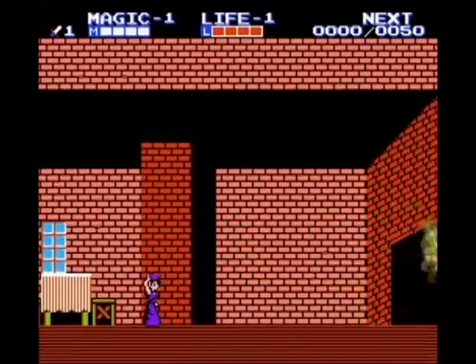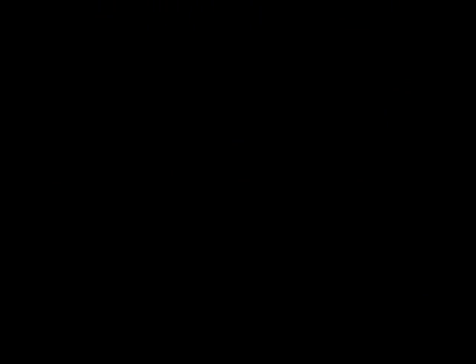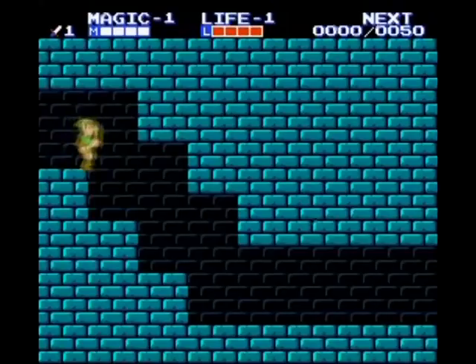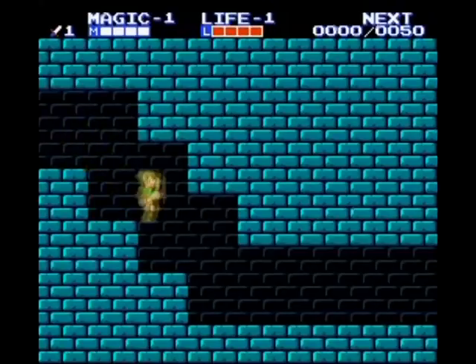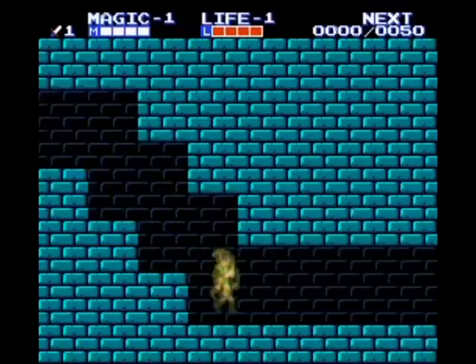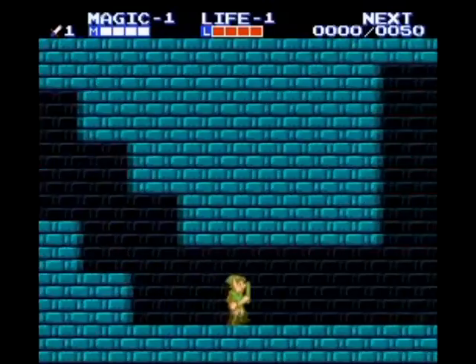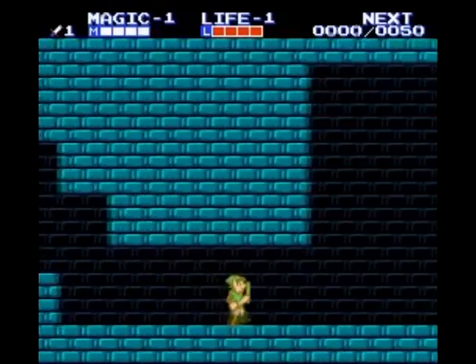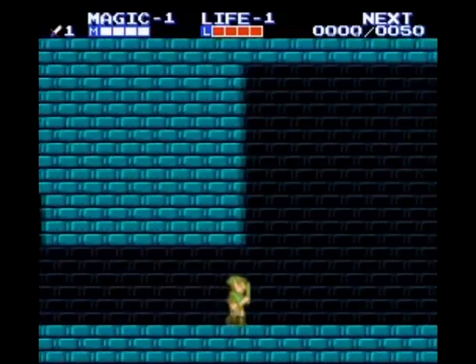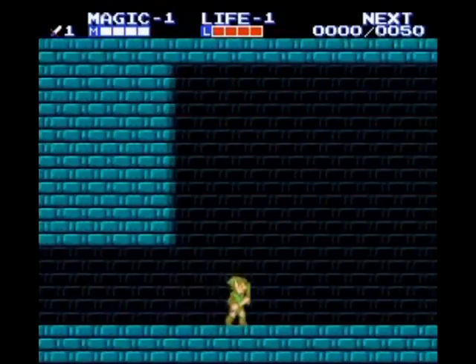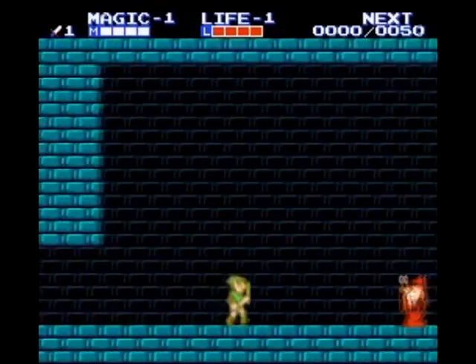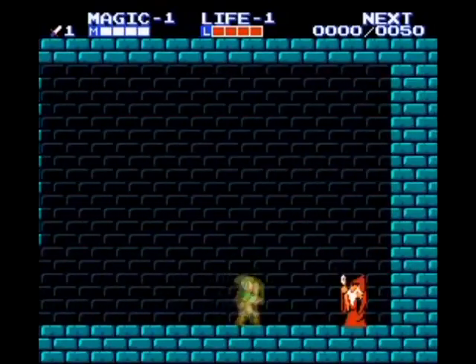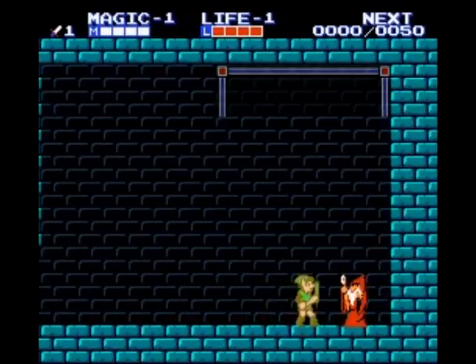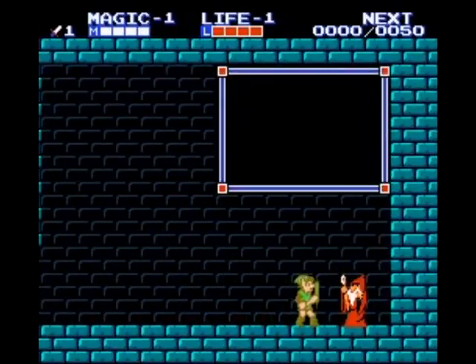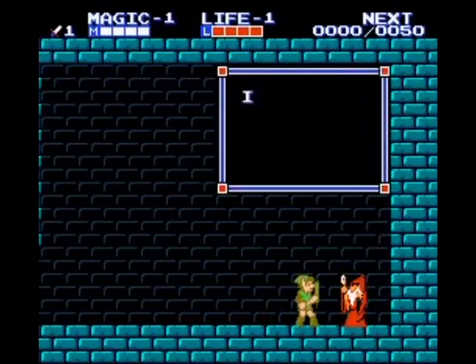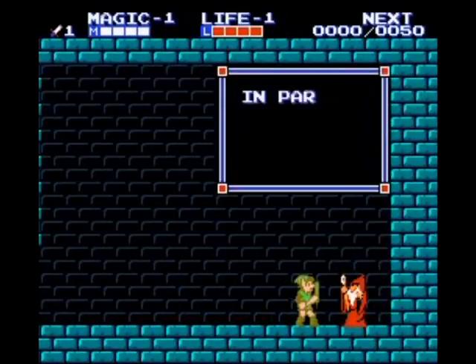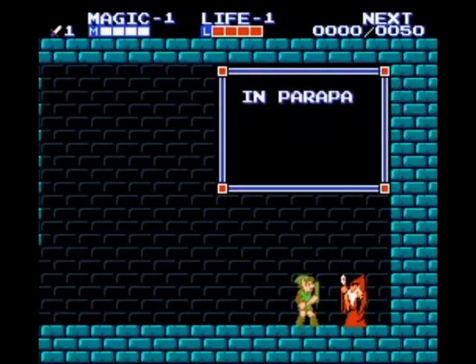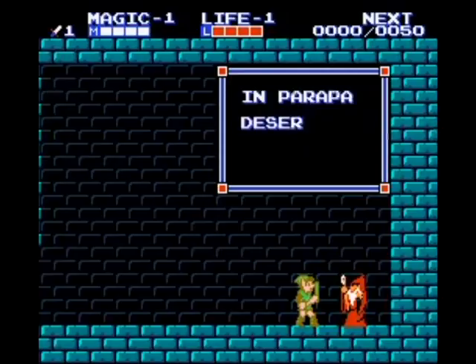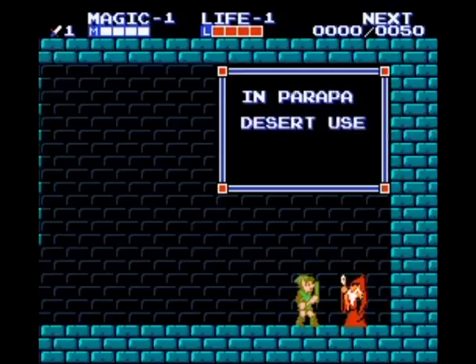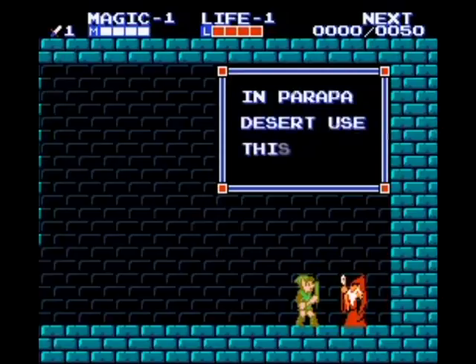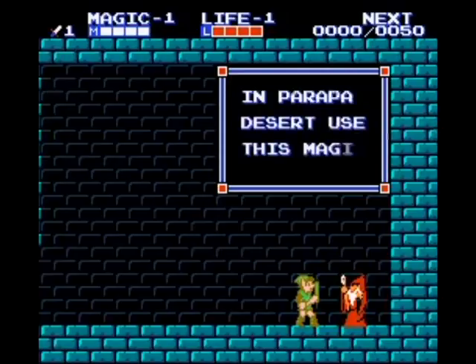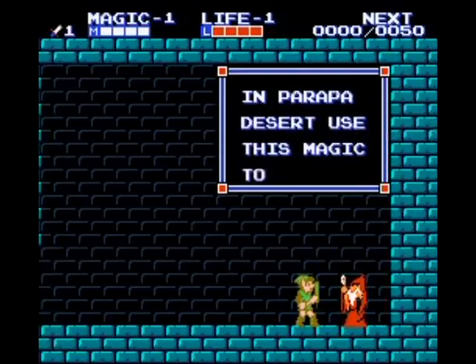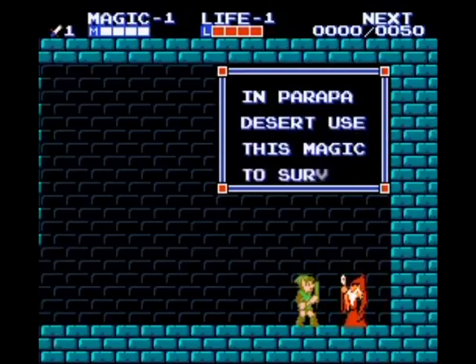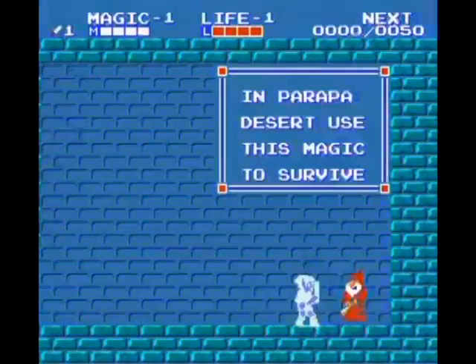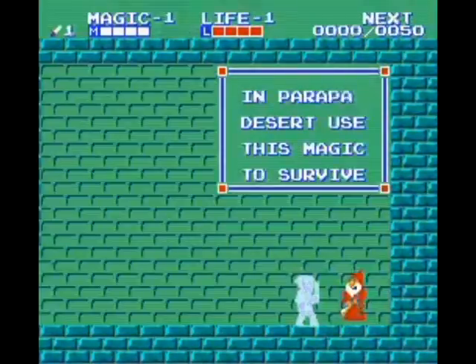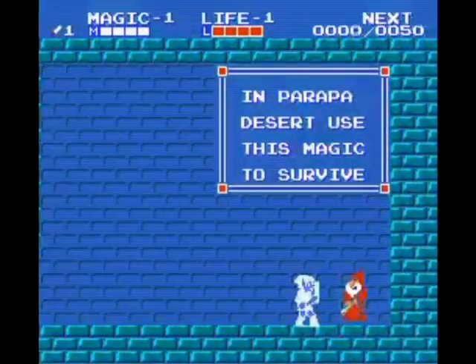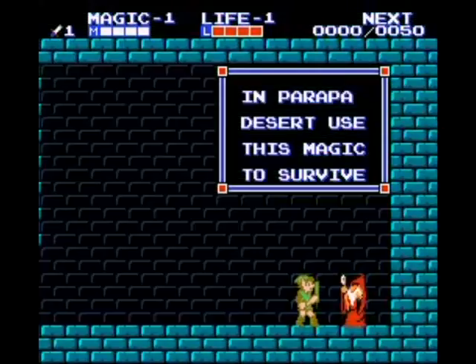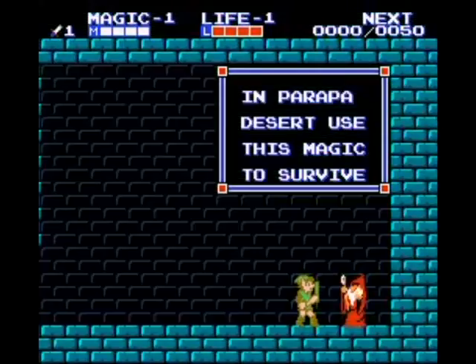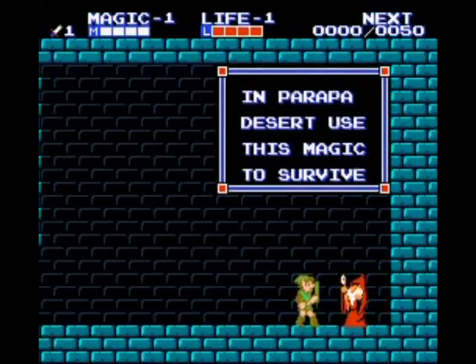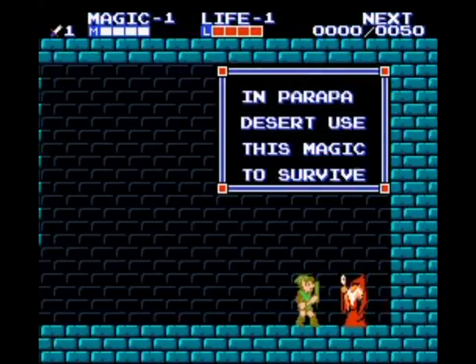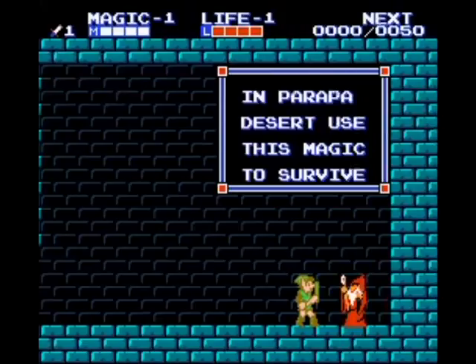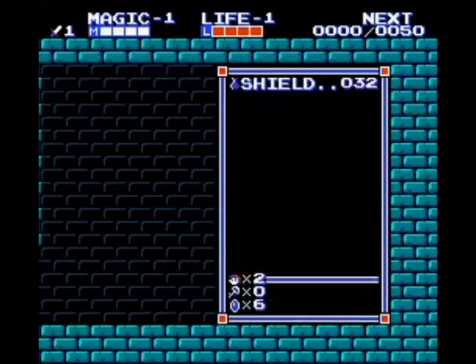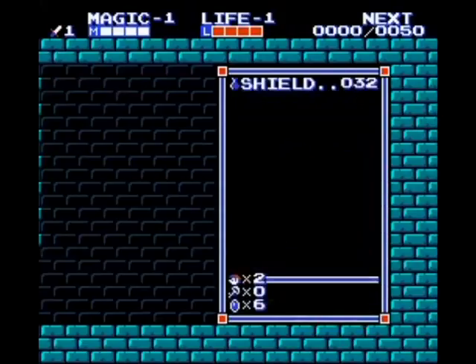Hidden skills were first introduced in Zelda 2, but there were only two of them which feels kind of weak, so I'd add a few more. Like in Zelda 1, I think the spin attack has to be there. This would be more like the vertical spin attack in Skyward Sword, and would attack enemies near Link in all directions.